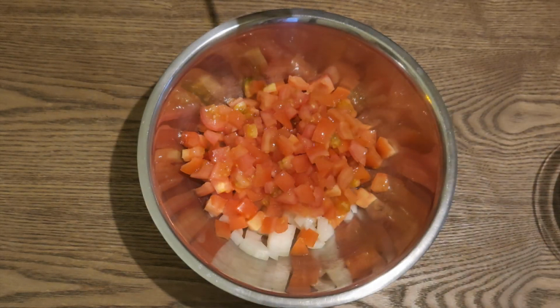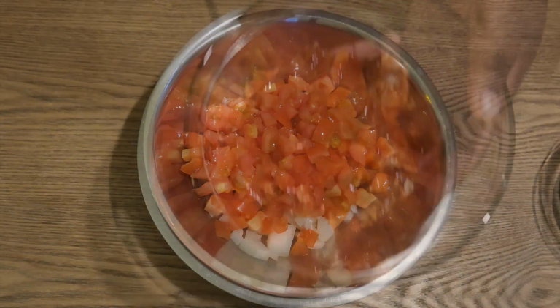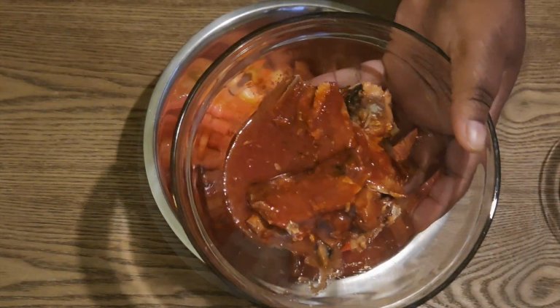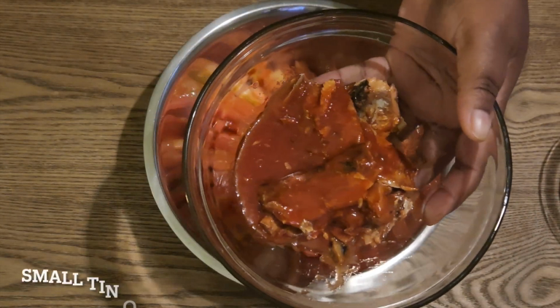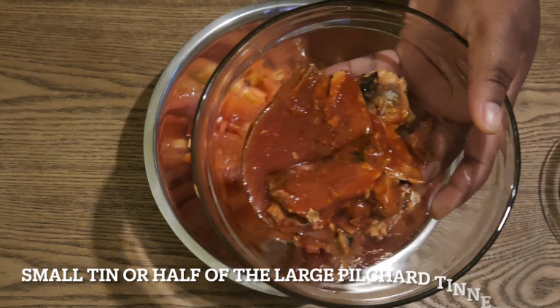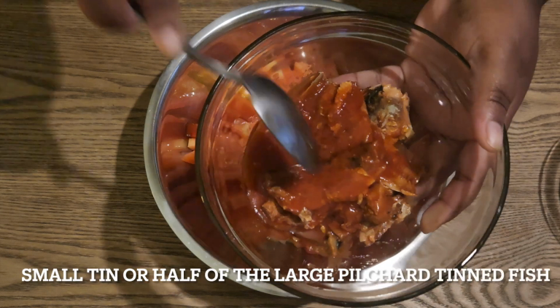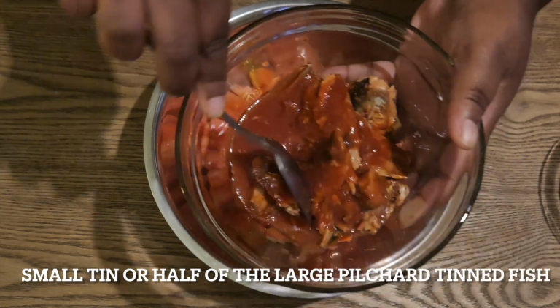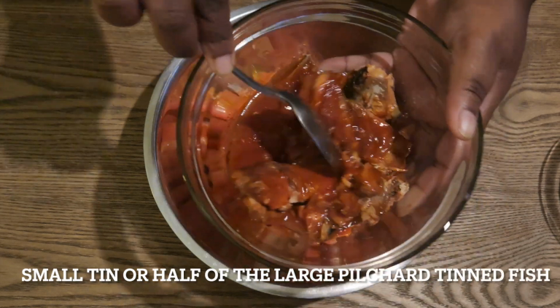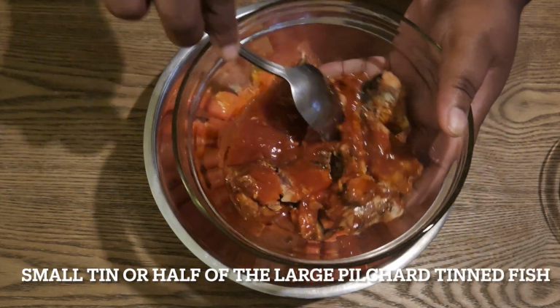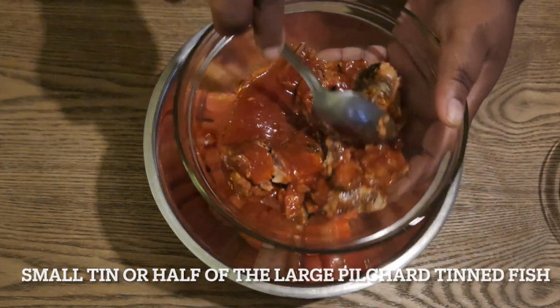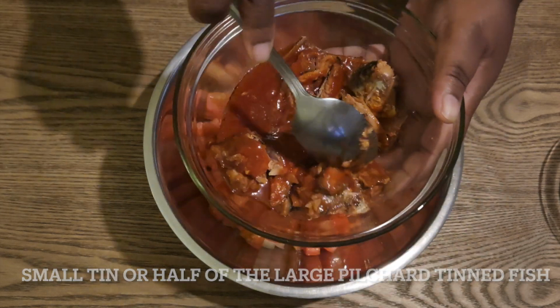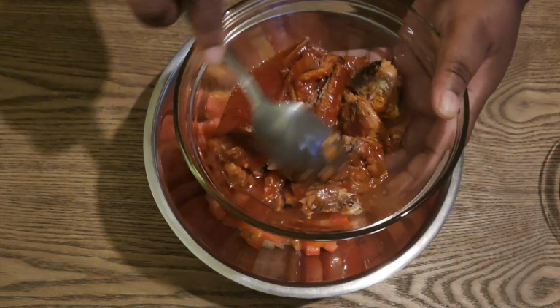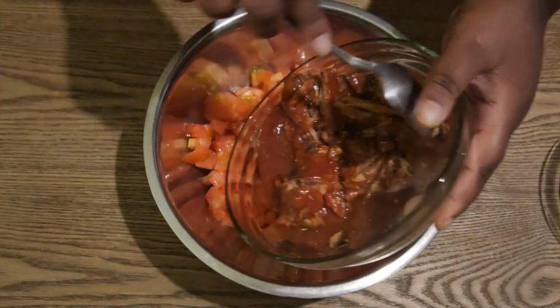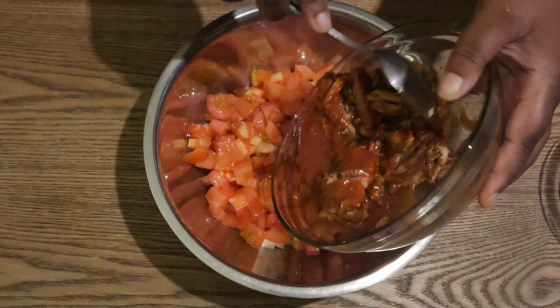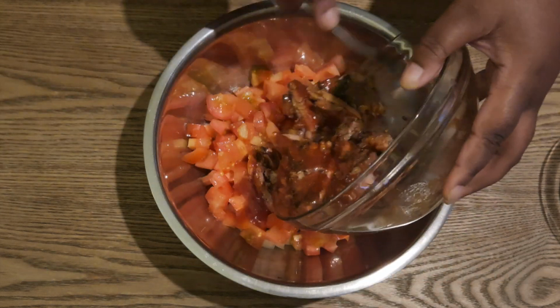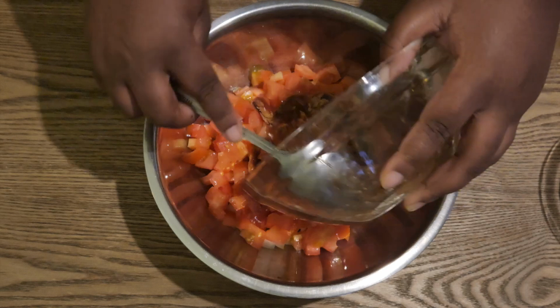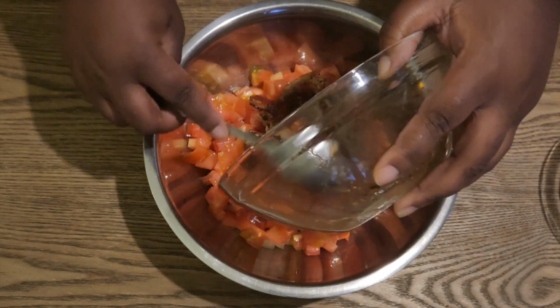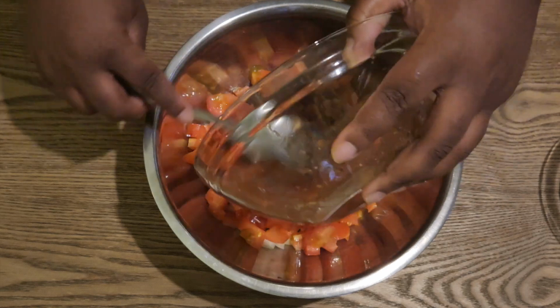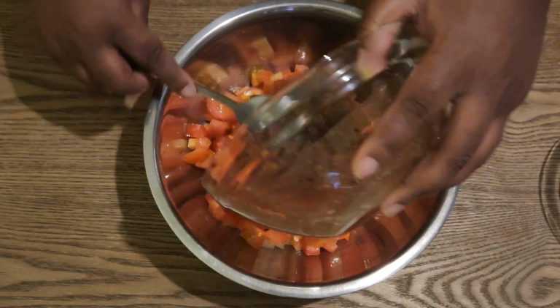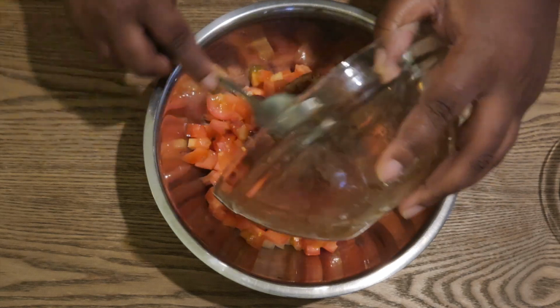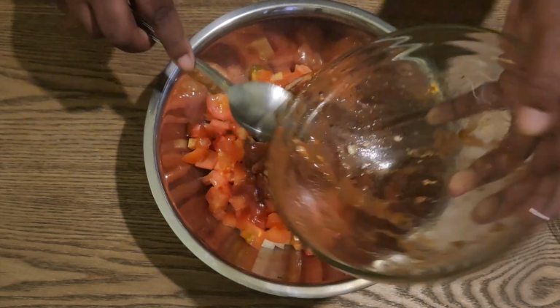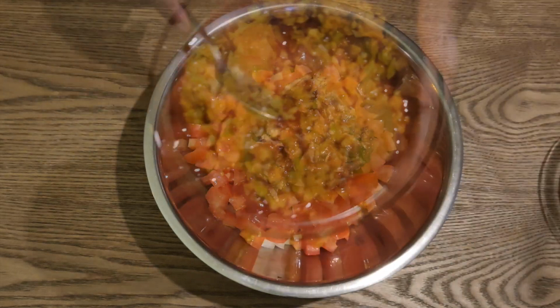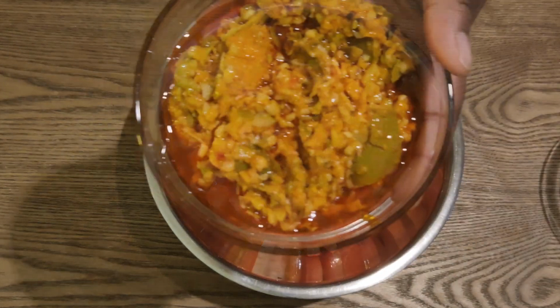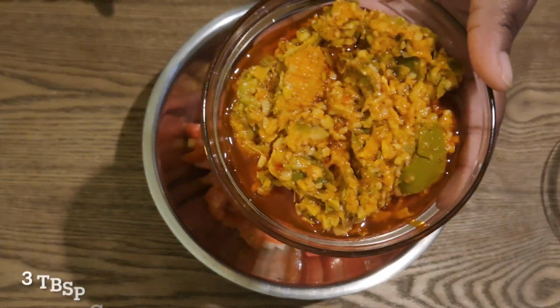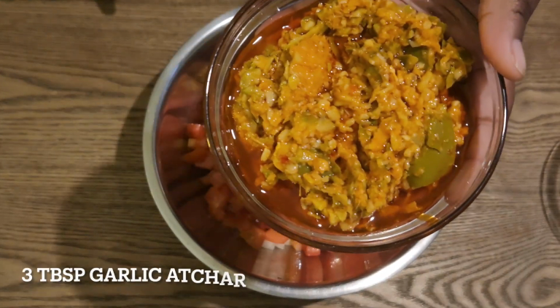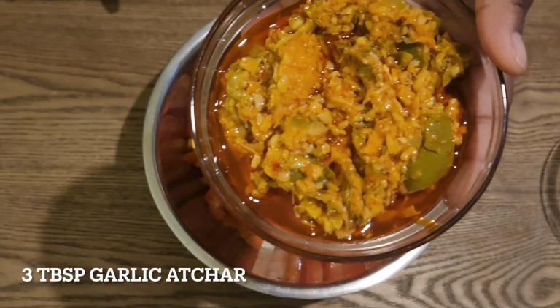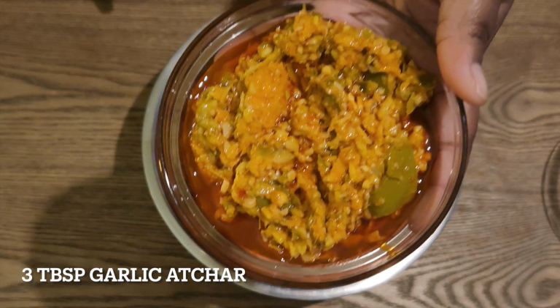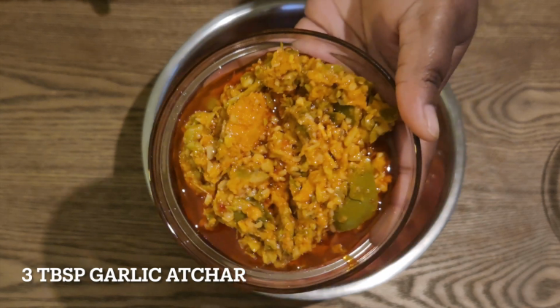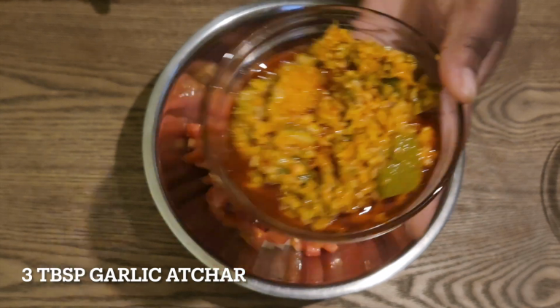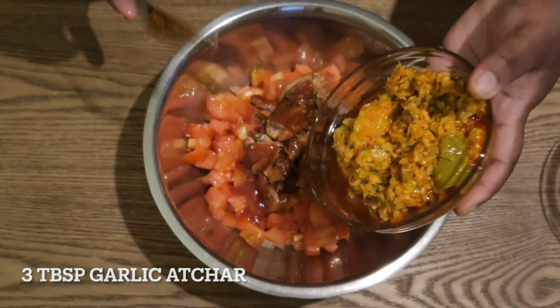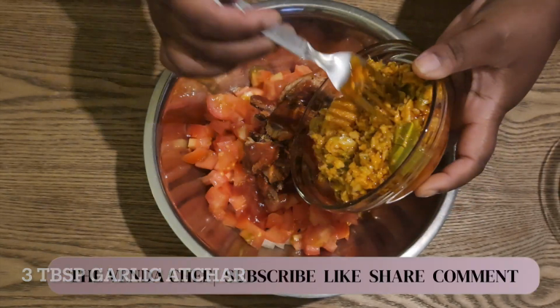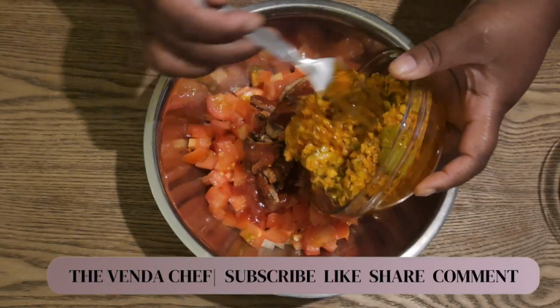That's the fish — it's a tin fish. If you buy the smaller can it's perfect for one or two people. This is from the big one; I took about half of the fish that was in there and put it in.